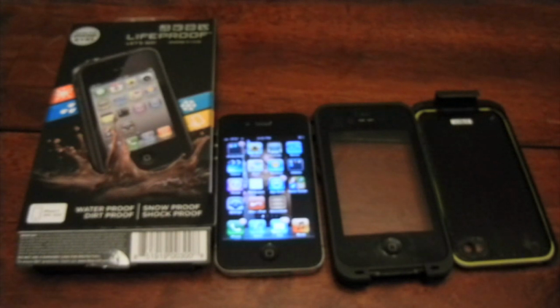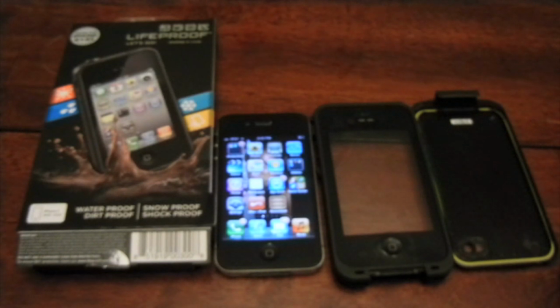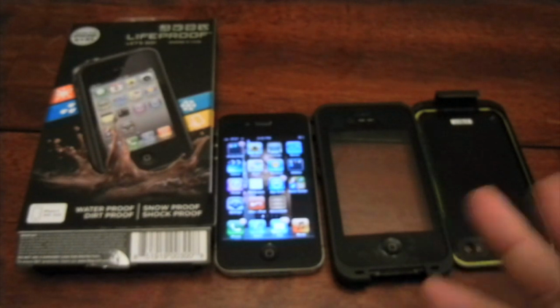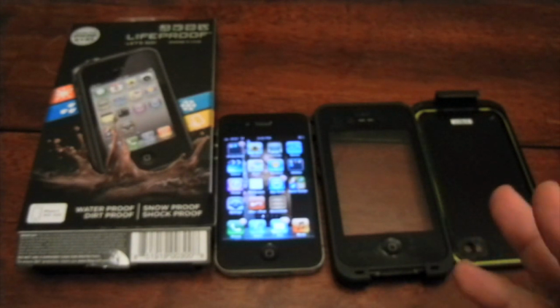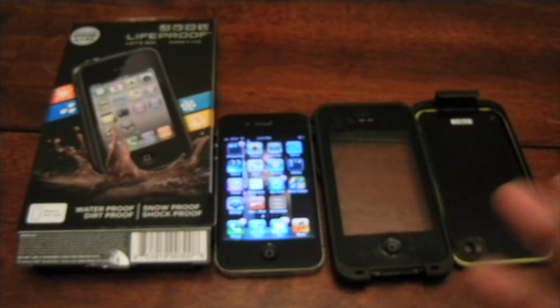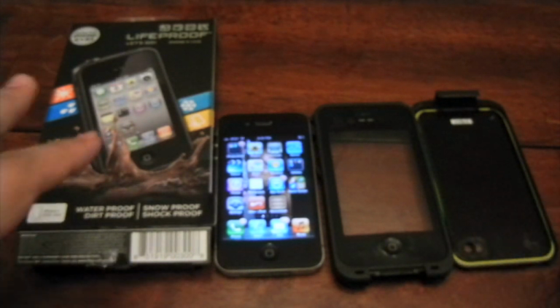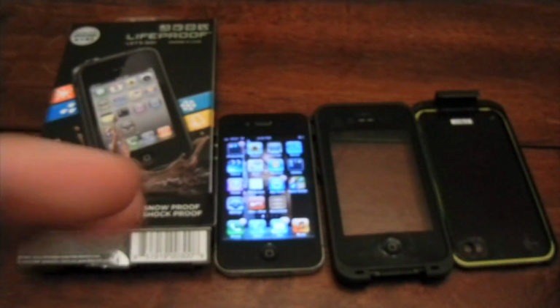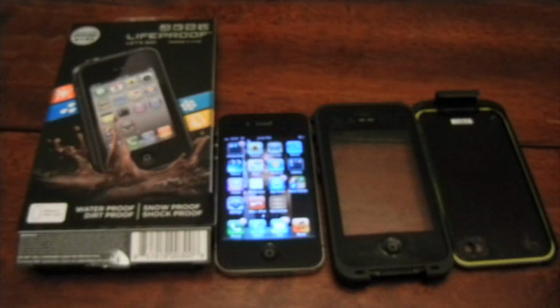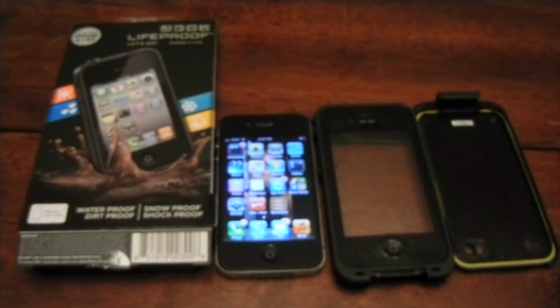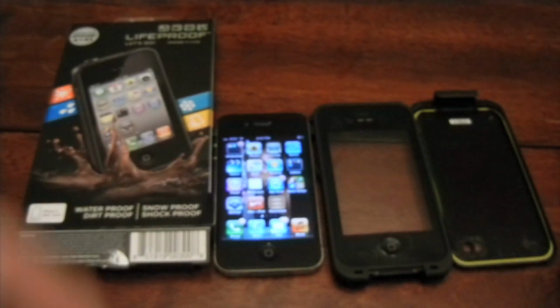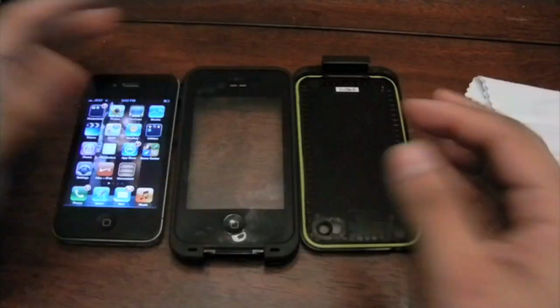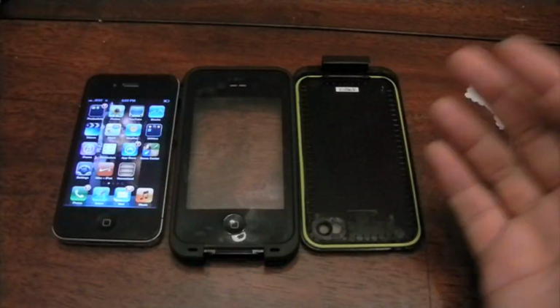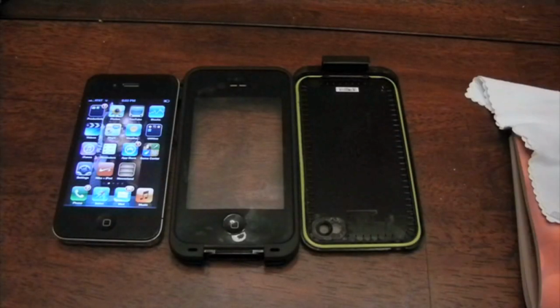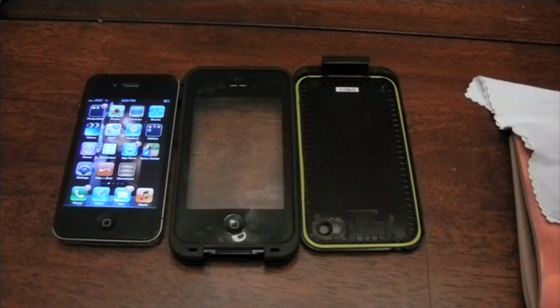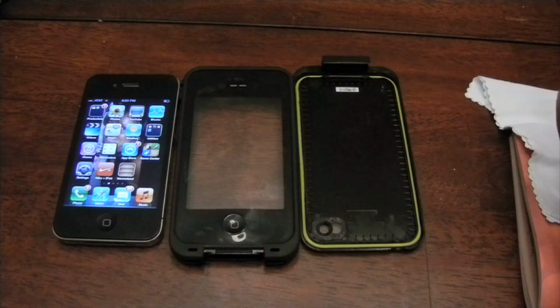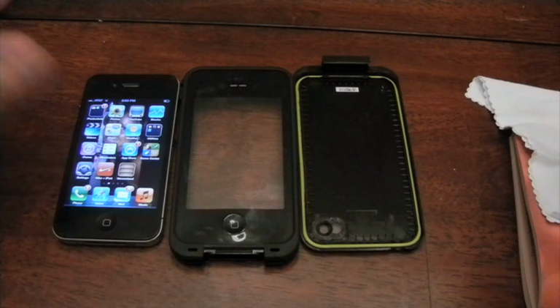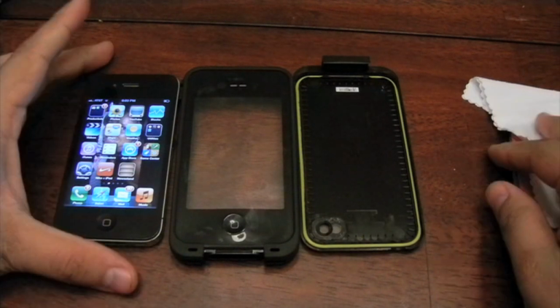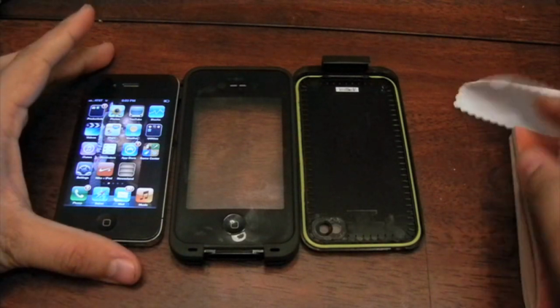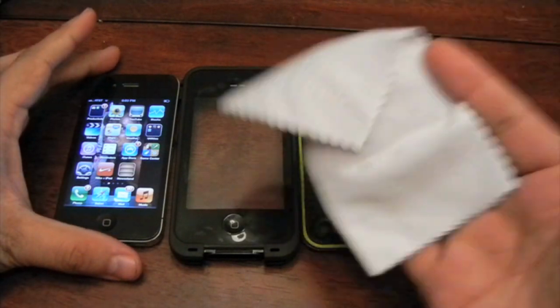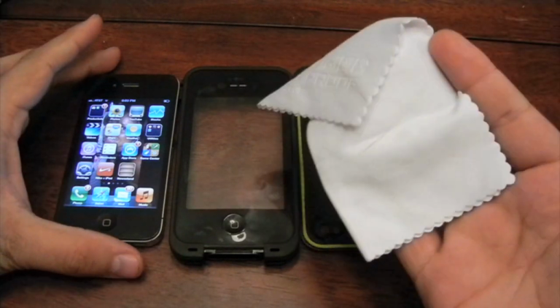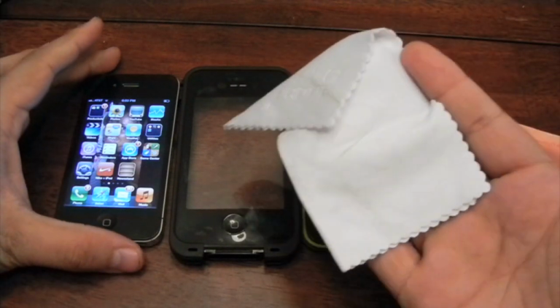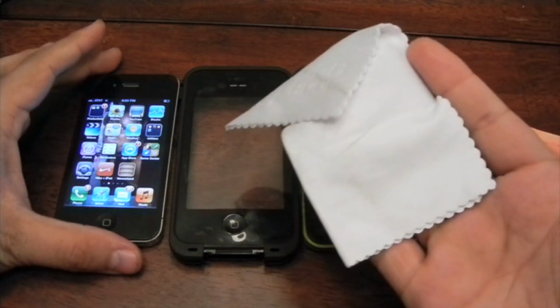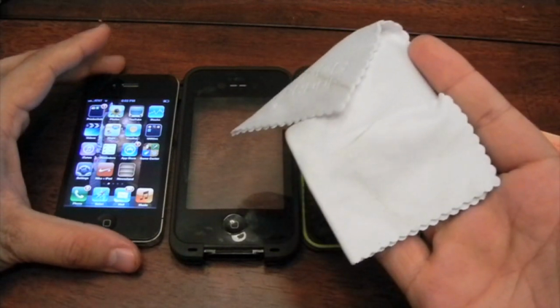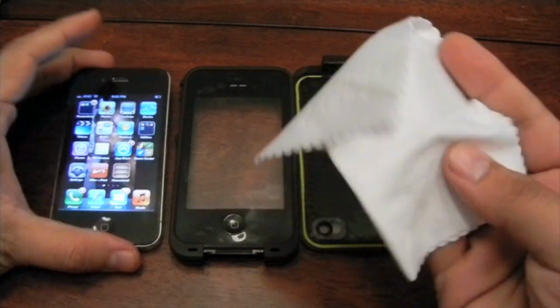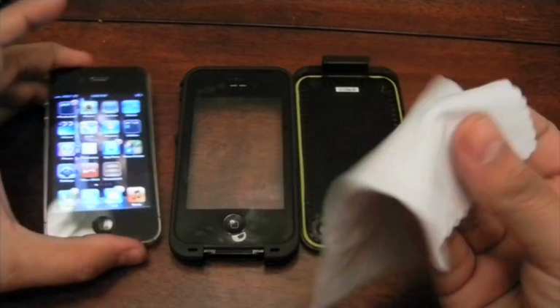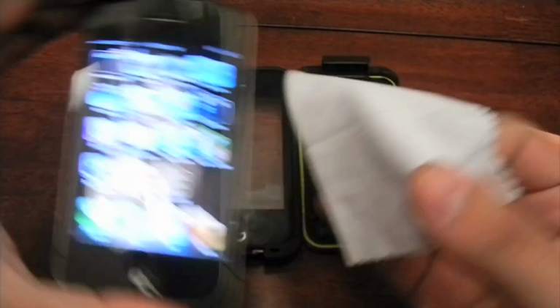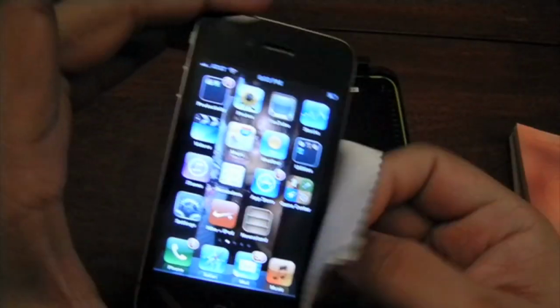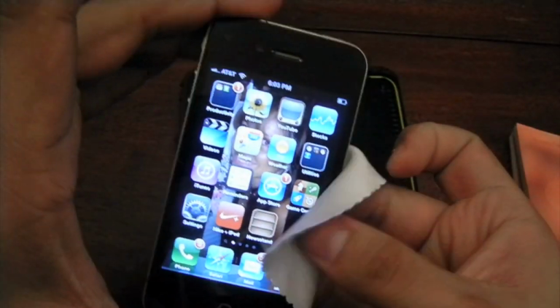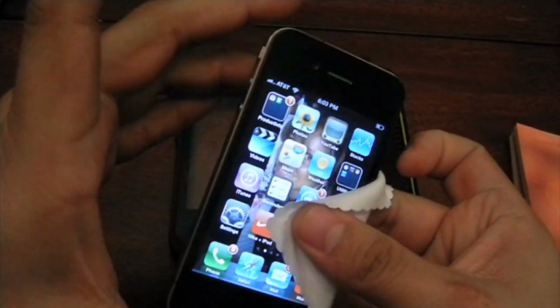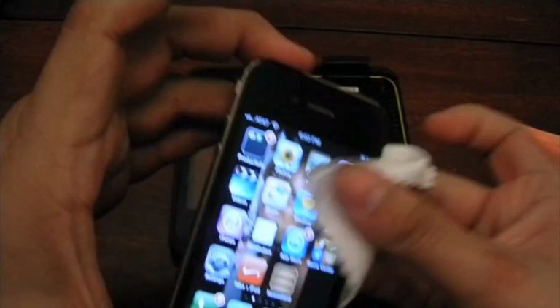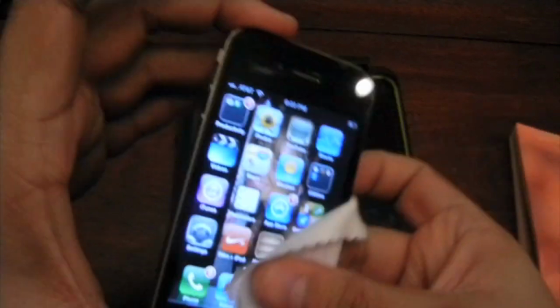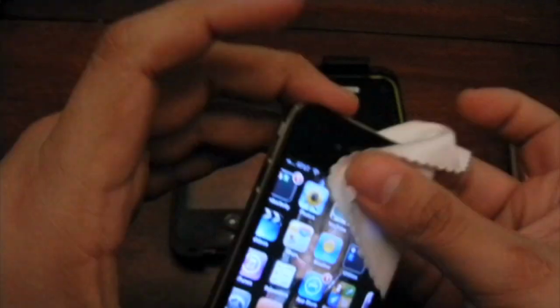So let's go ahead — we already unboxed this for you. Just be sure to clean your device really well with the provided cloth that they give you. If you think you've cleaned it, do it again.